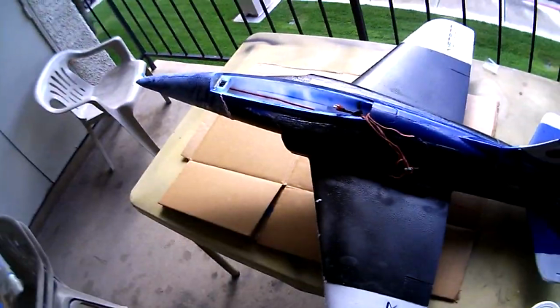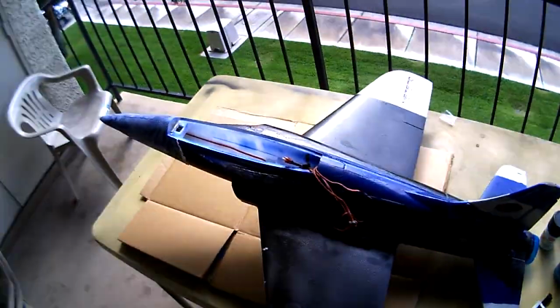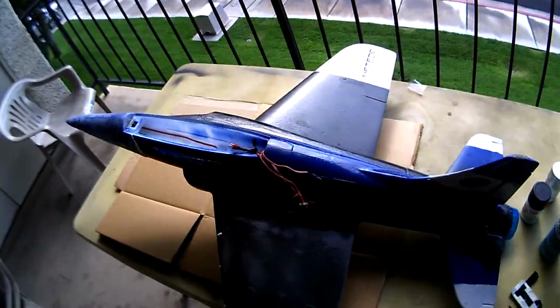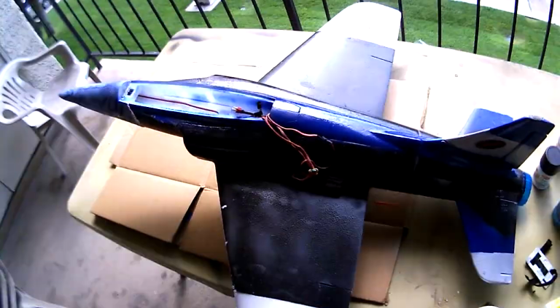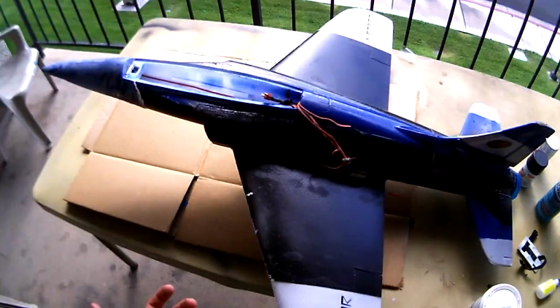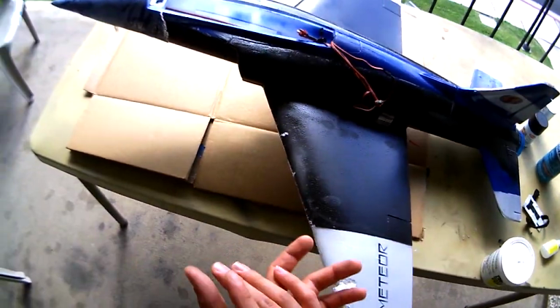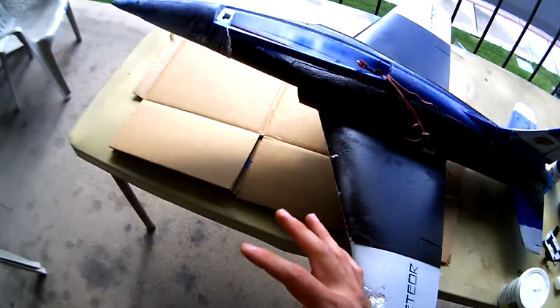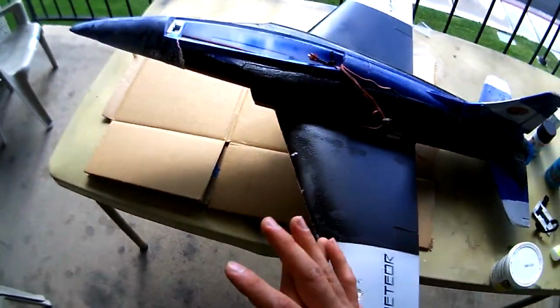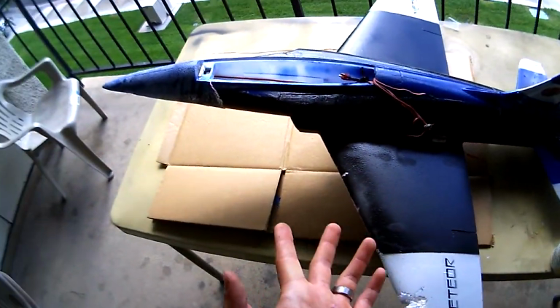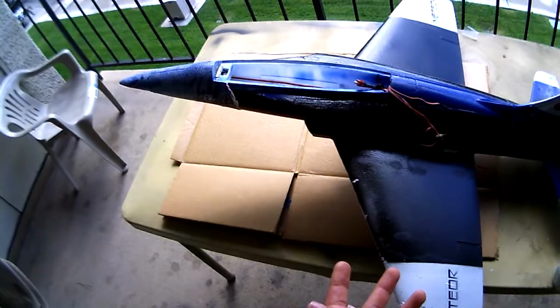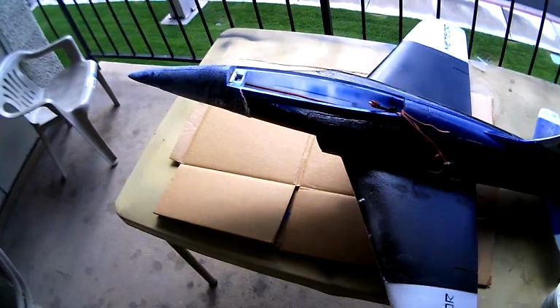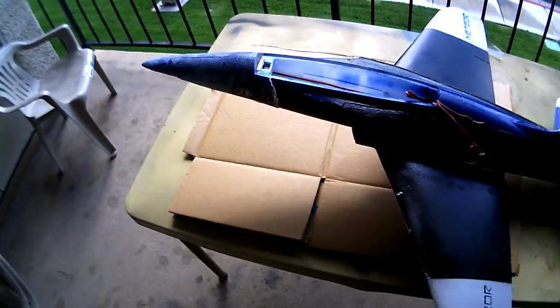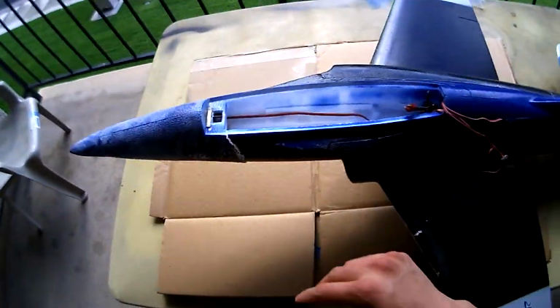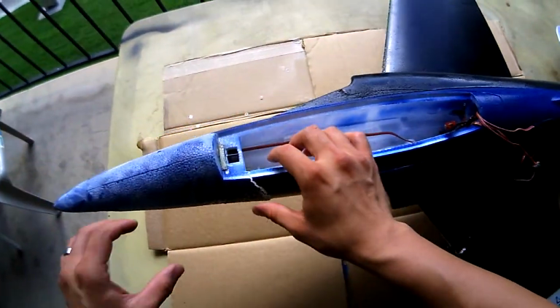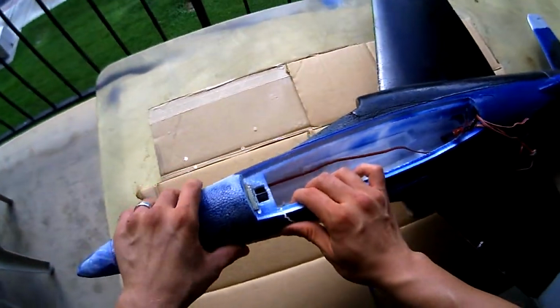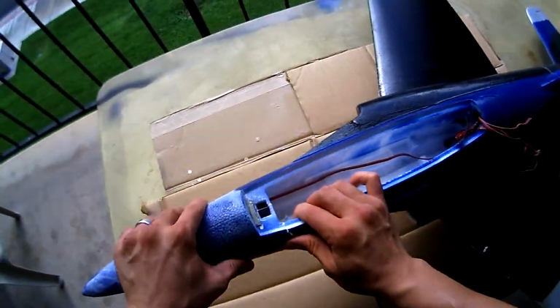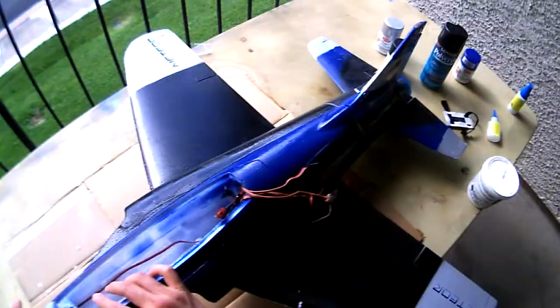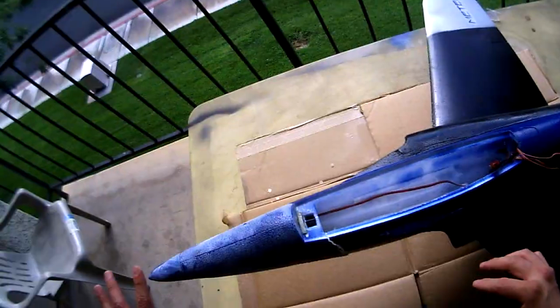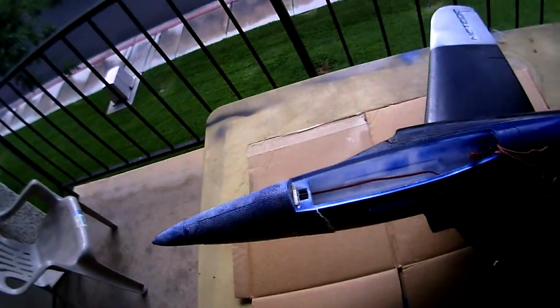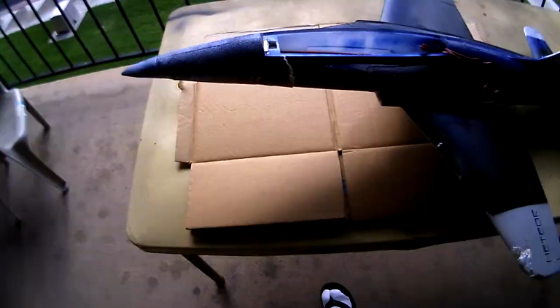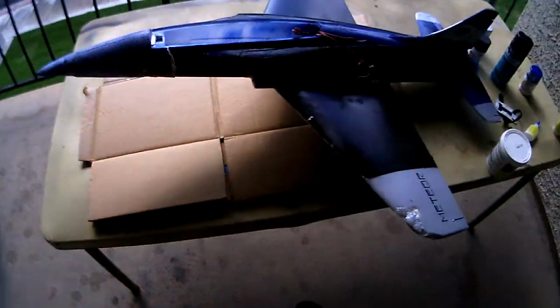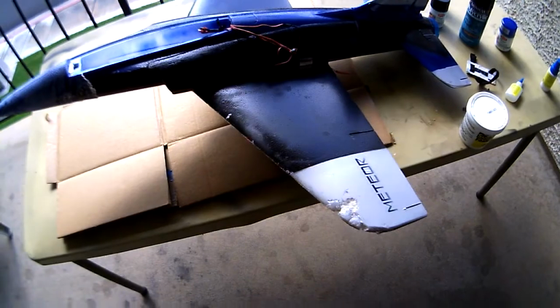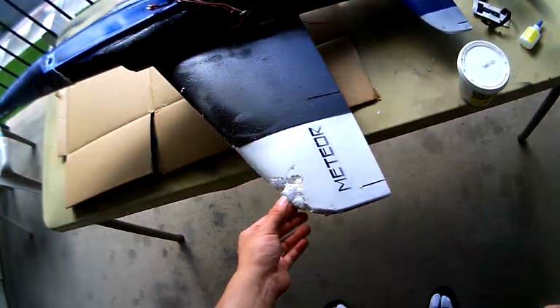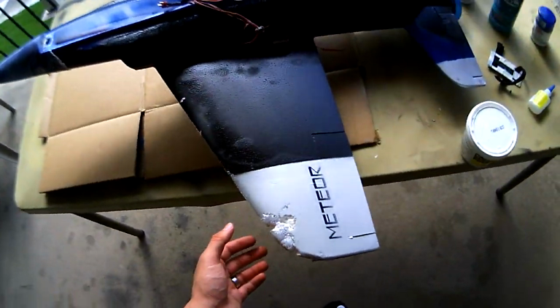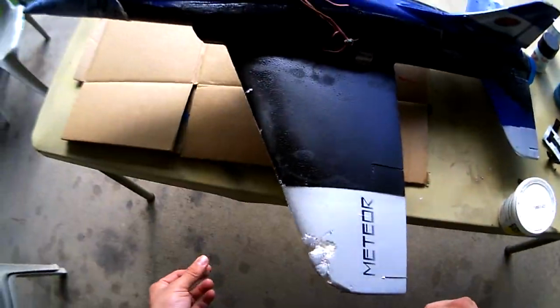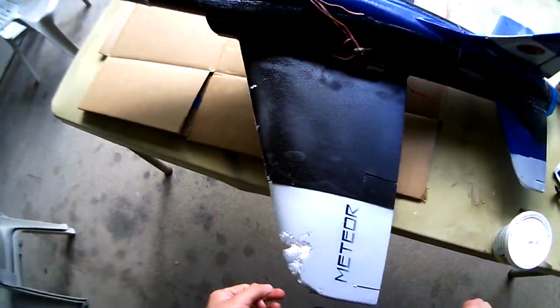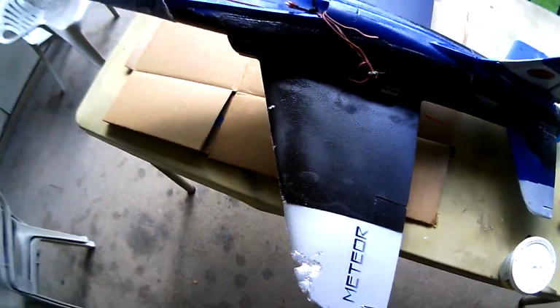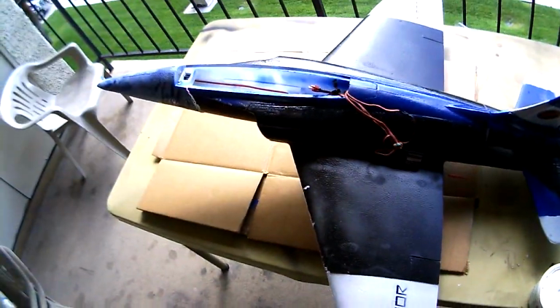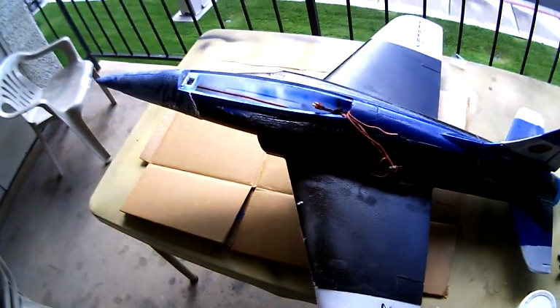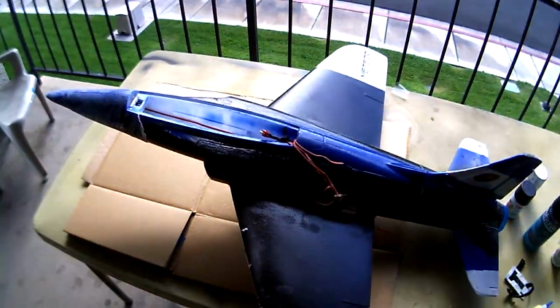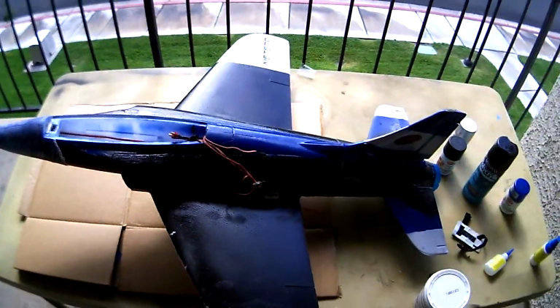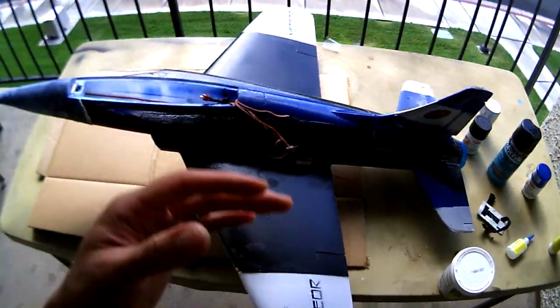That should be it. I'm going to pop back on later after I'm done fixing all this and repainting it, and then I'll give you guys a status update after what it looks like when I'm done.